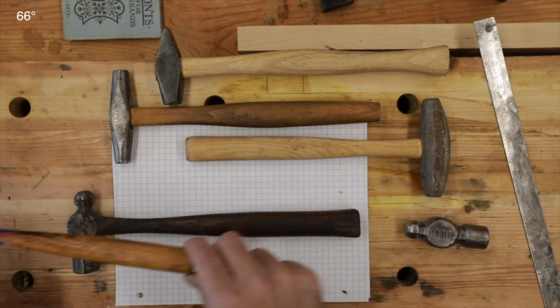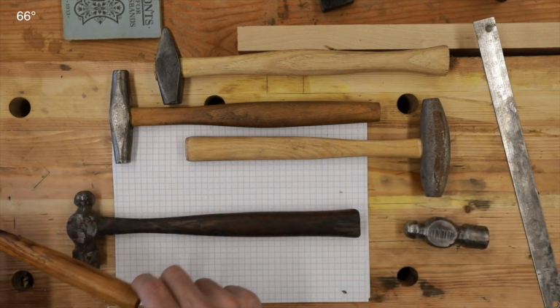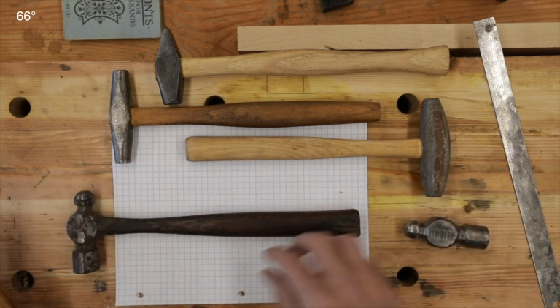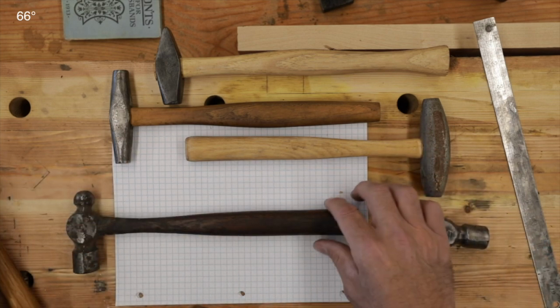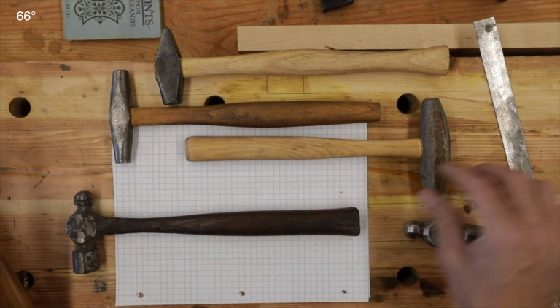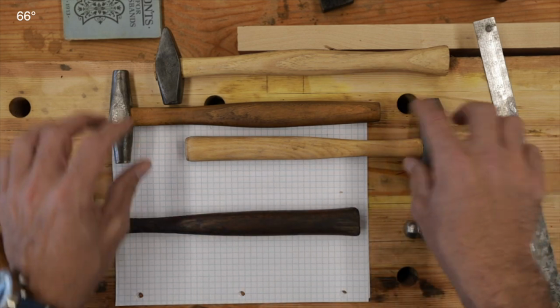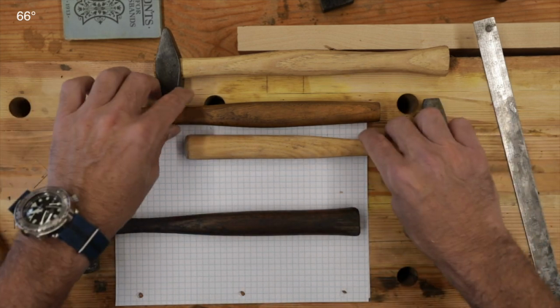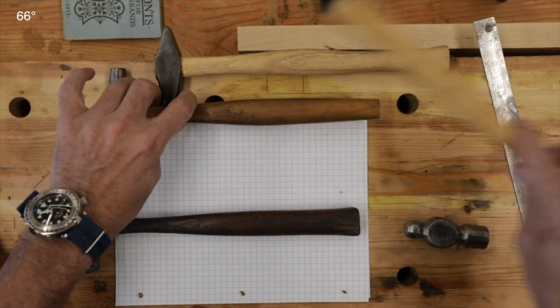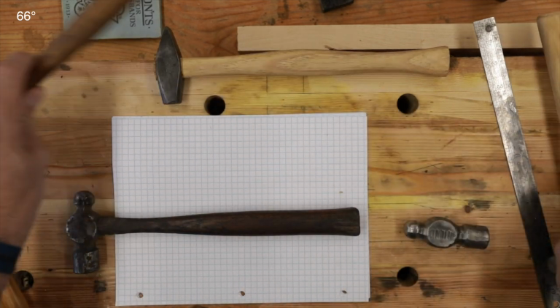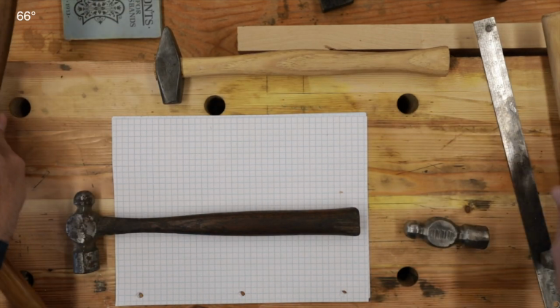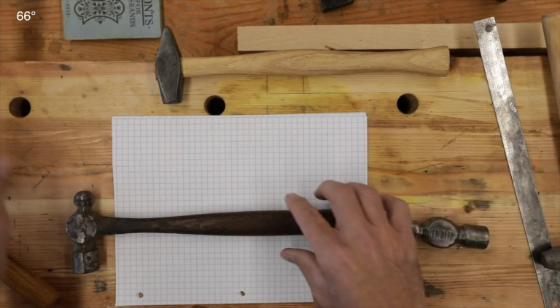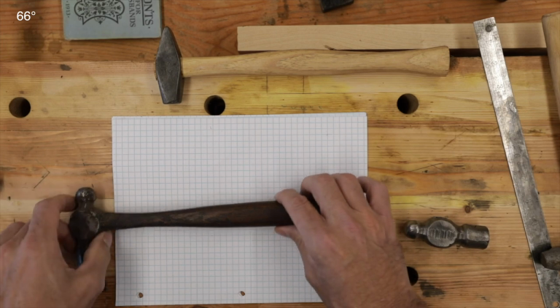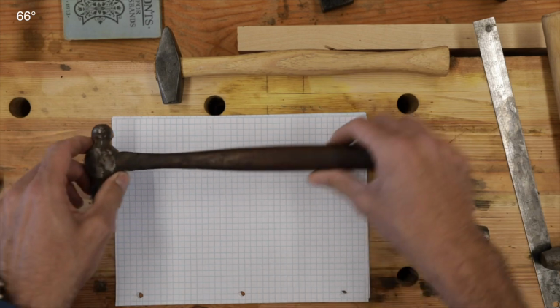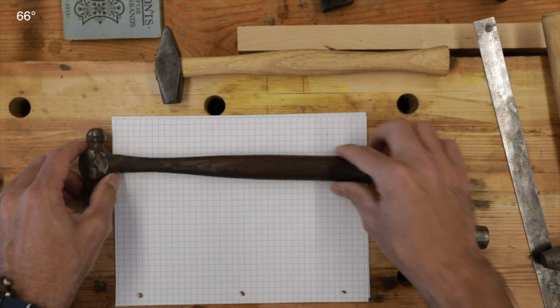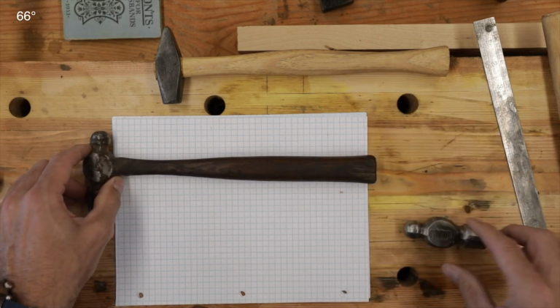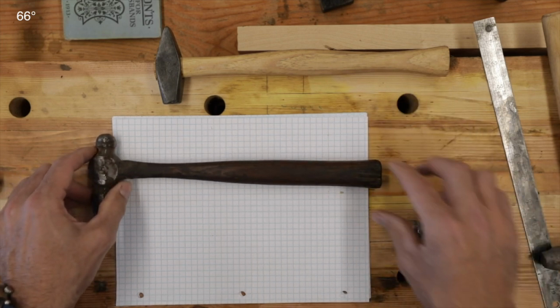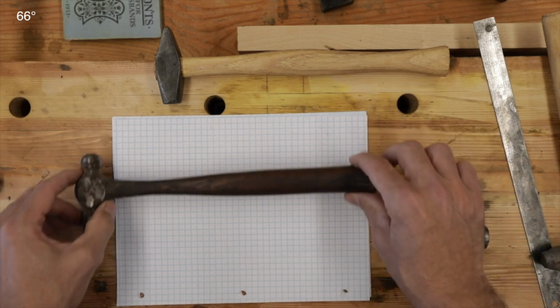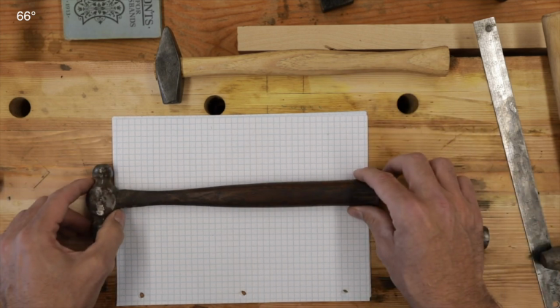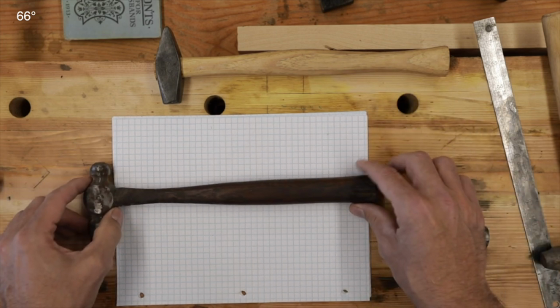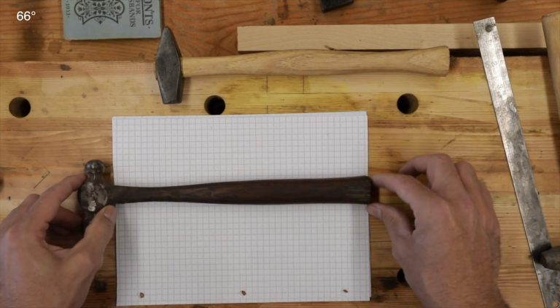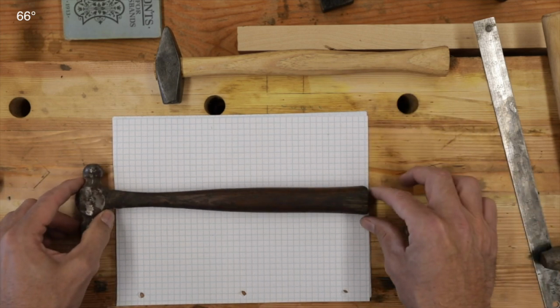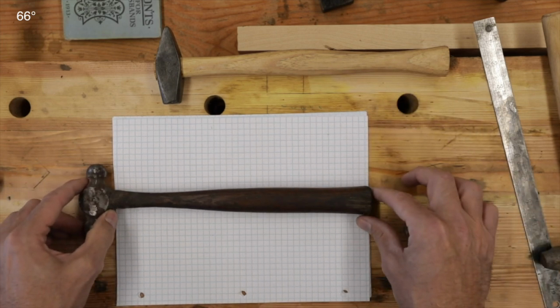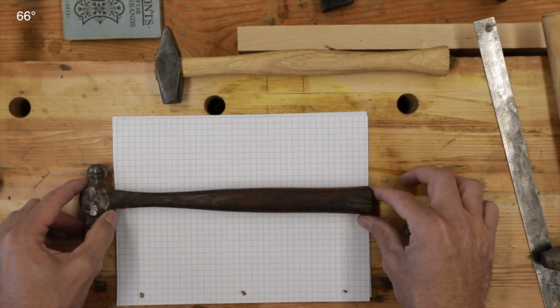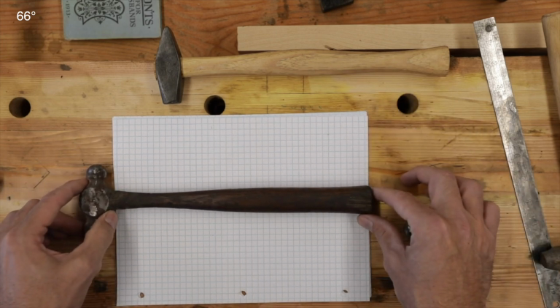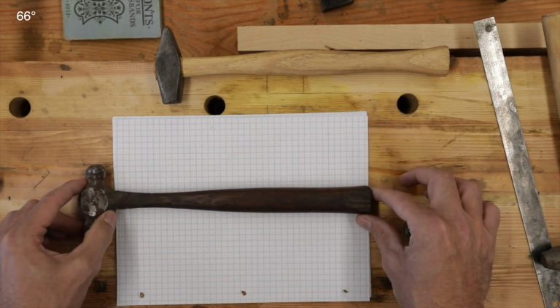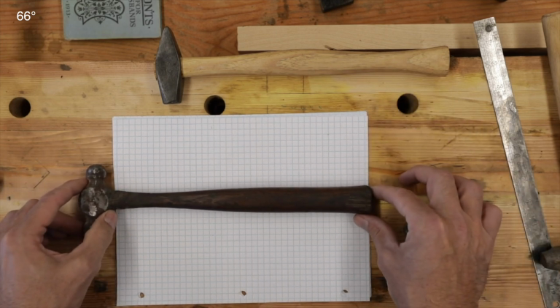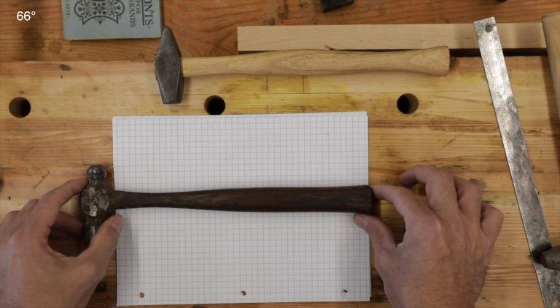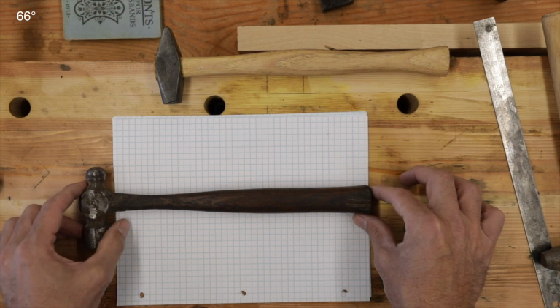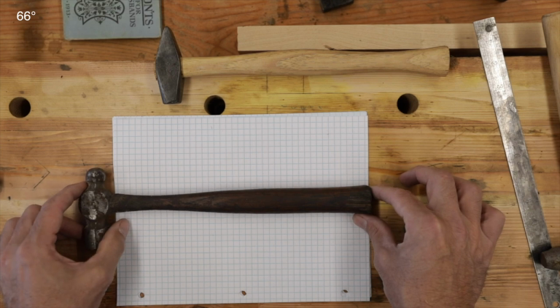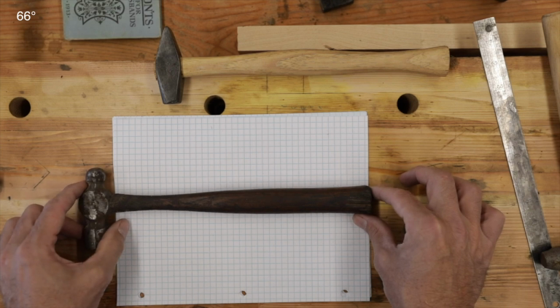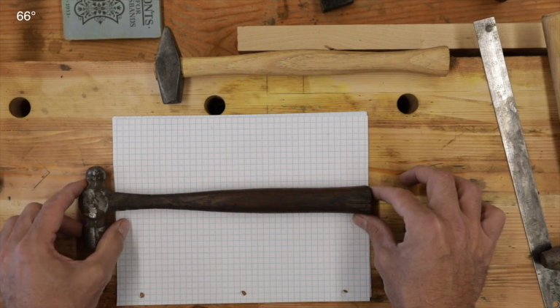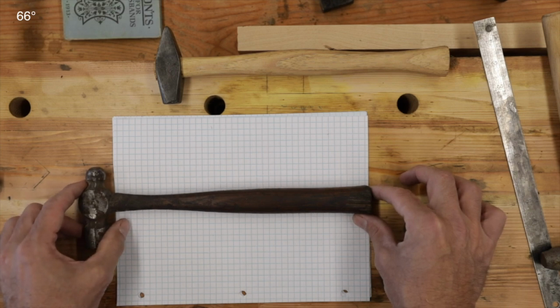That leaves us to what feels the best in my hand, and that's this one right here. We're going to go with this, which very well may be the original handle. So how do we duplicate this on the lathe?